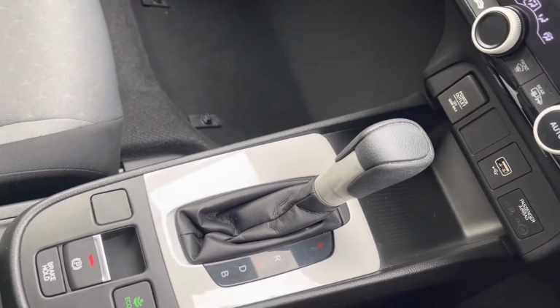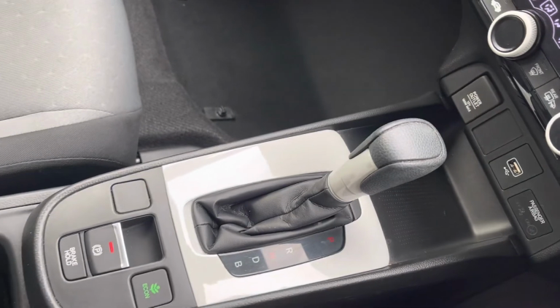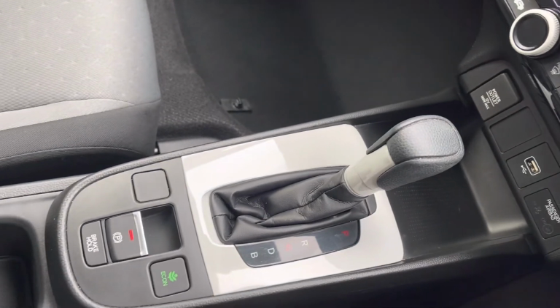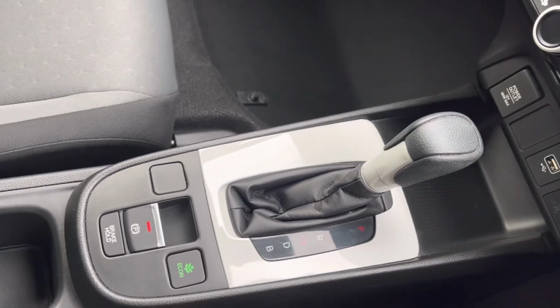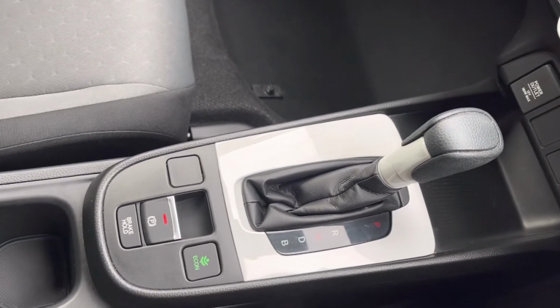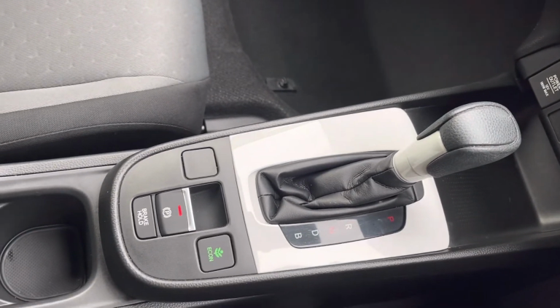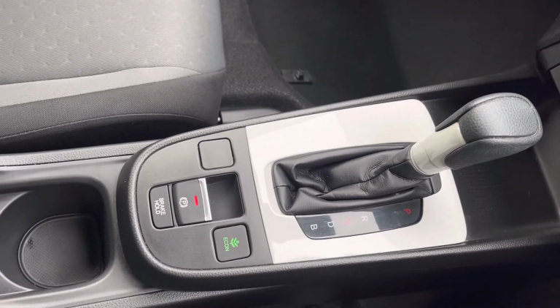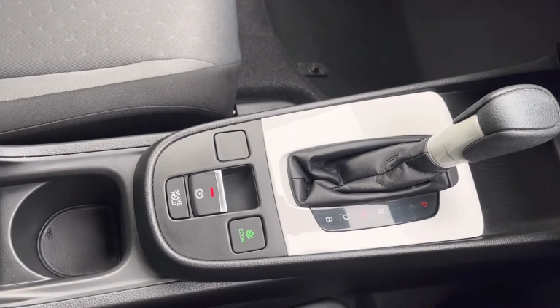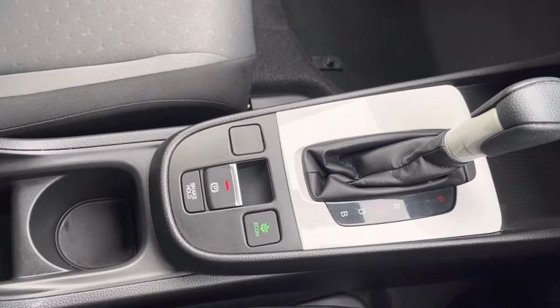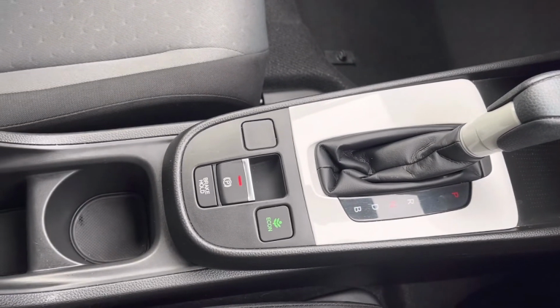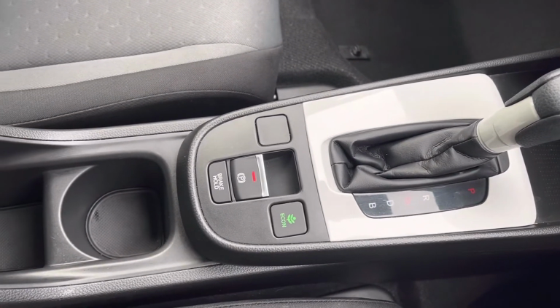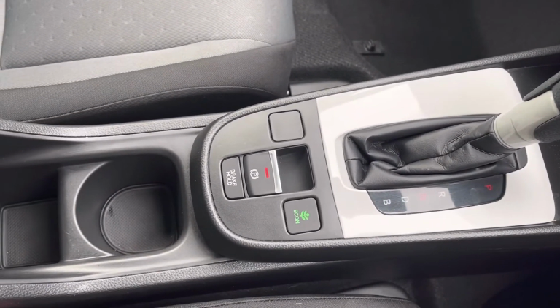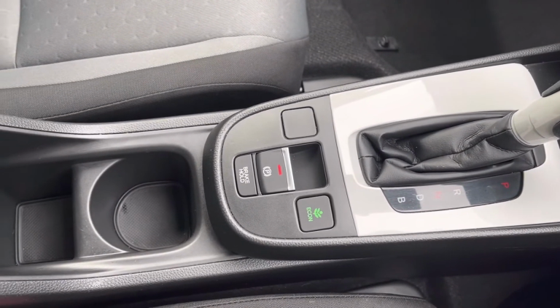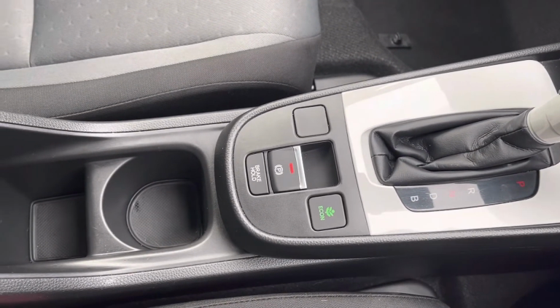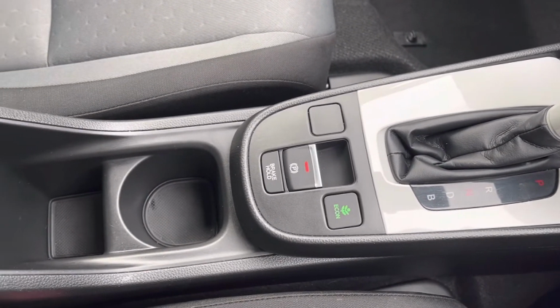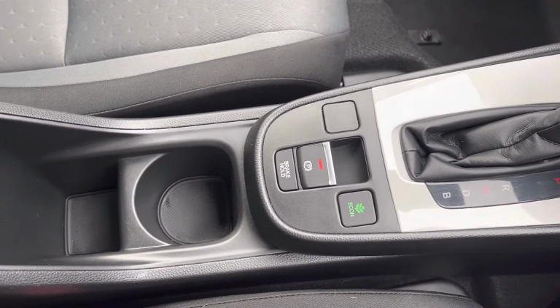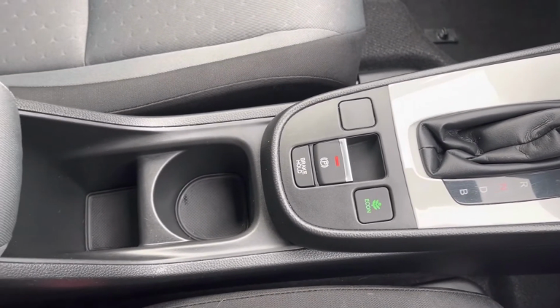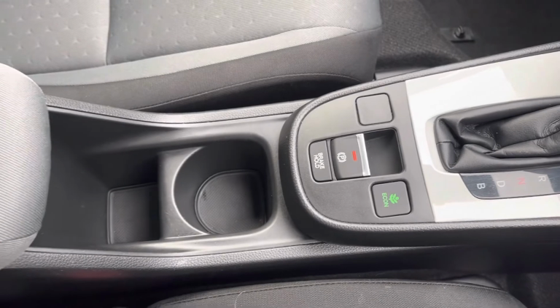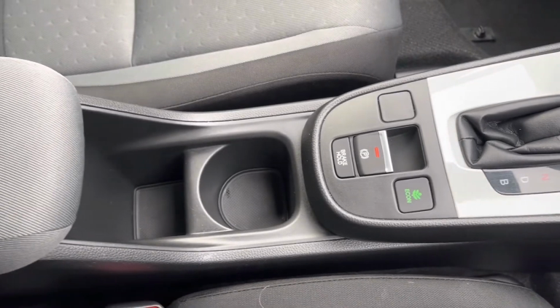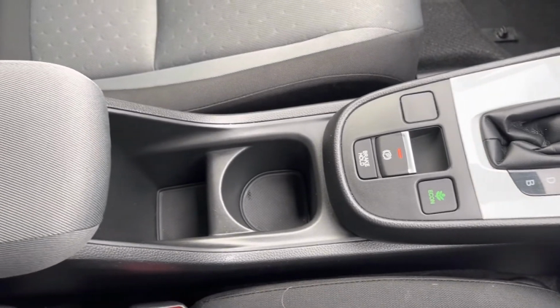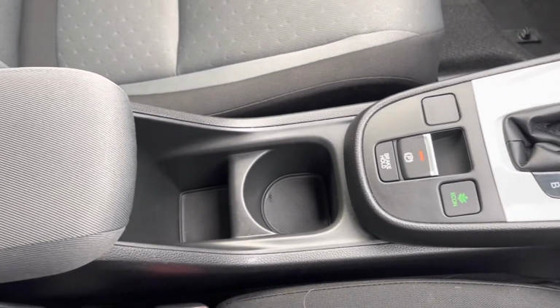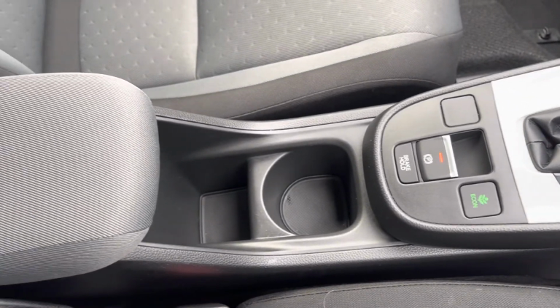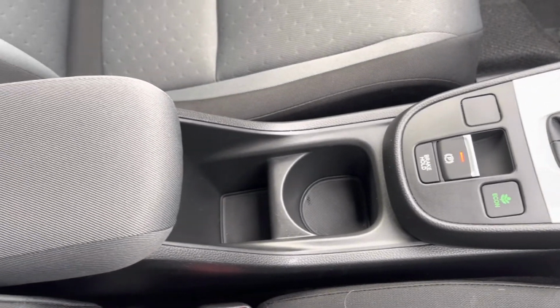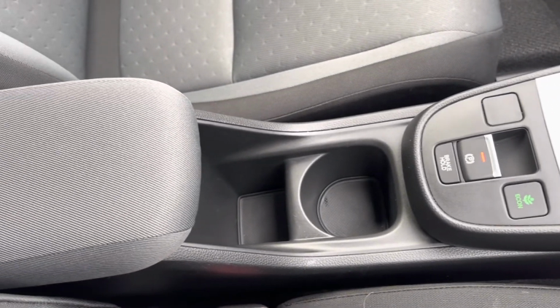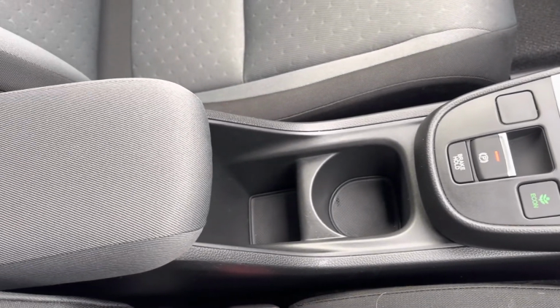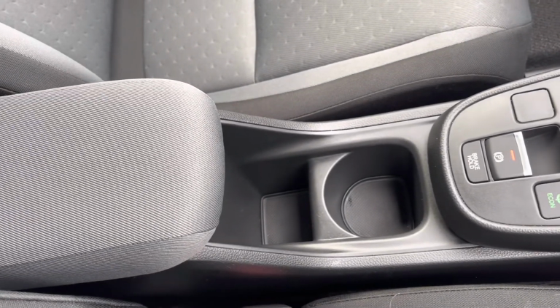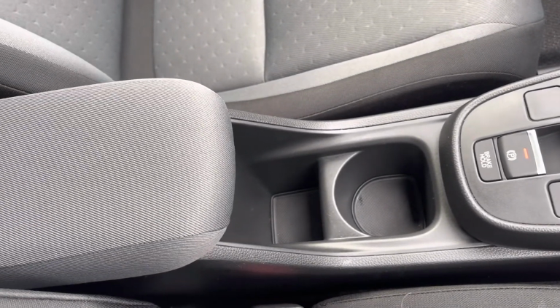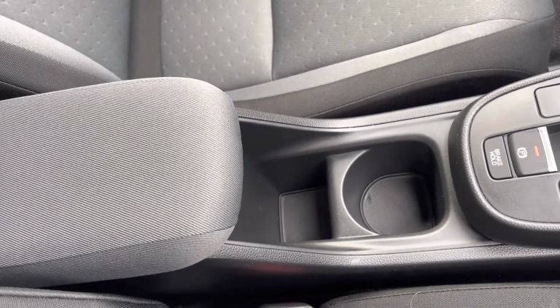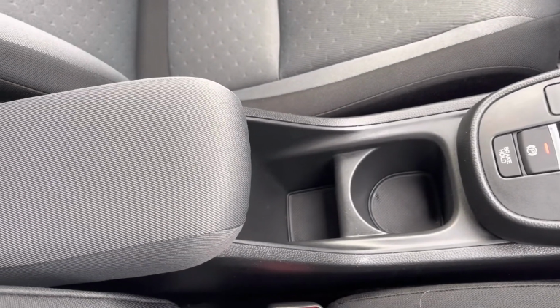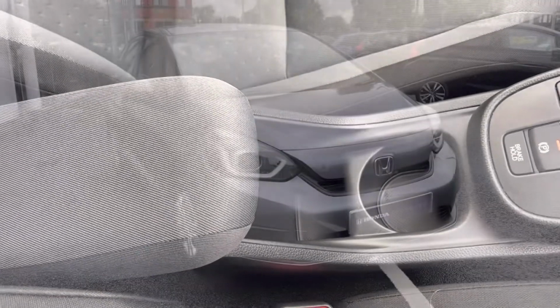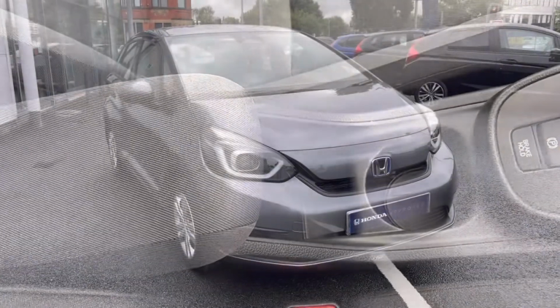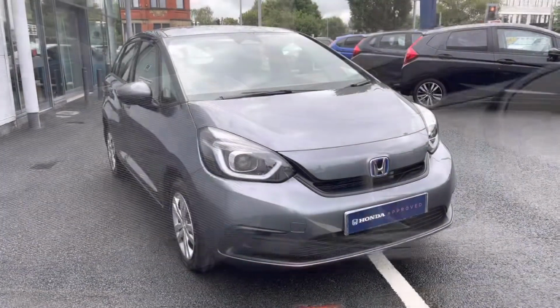You do also have your automatic gear controls, an electronic parking brake, a handy cup holder, and a small storage pocket just behind there as well. And of course you do have more storage in your armrest.